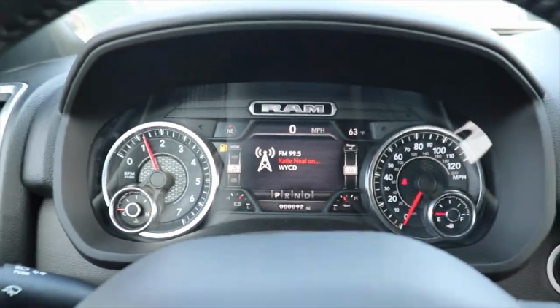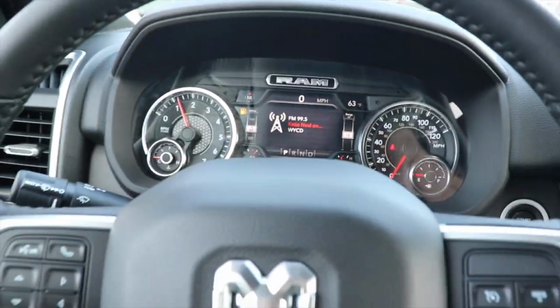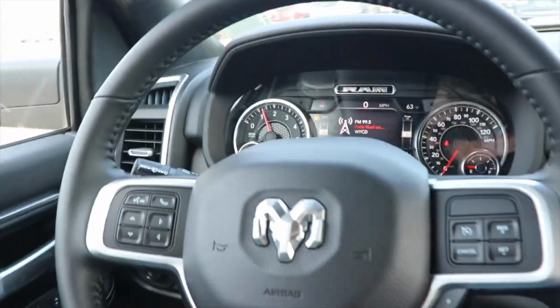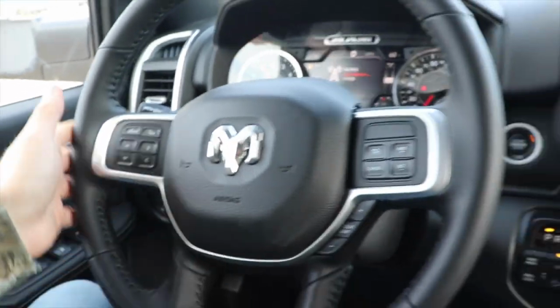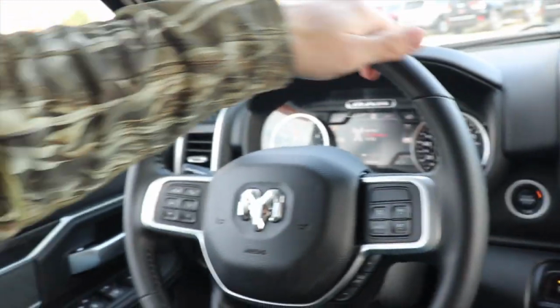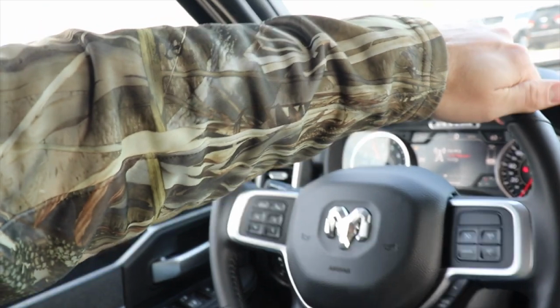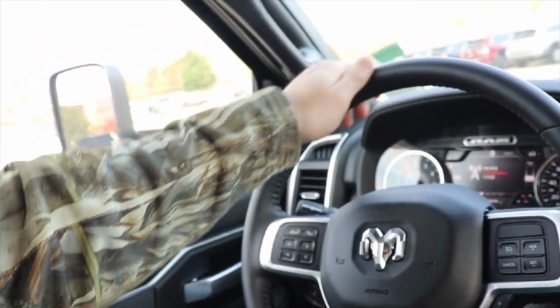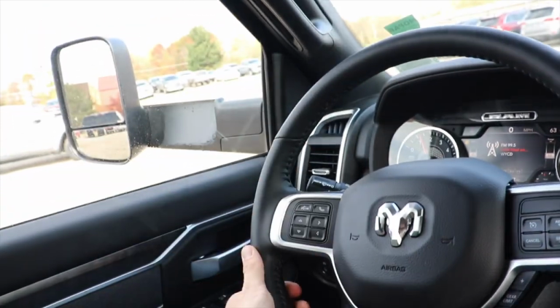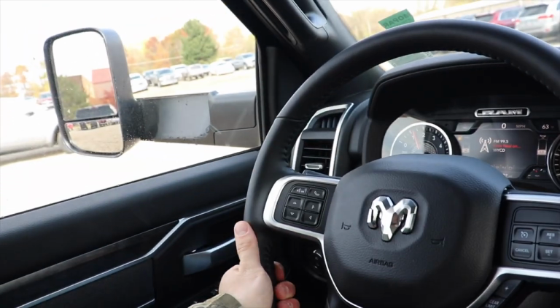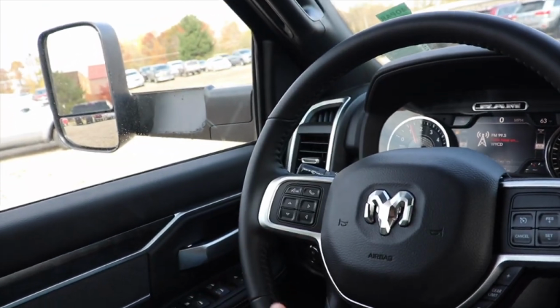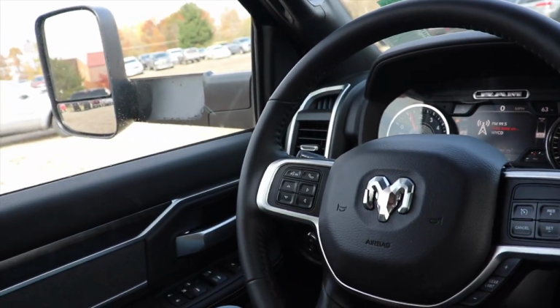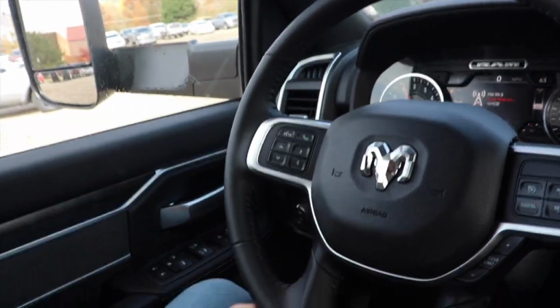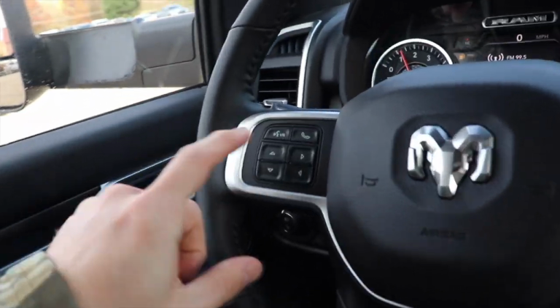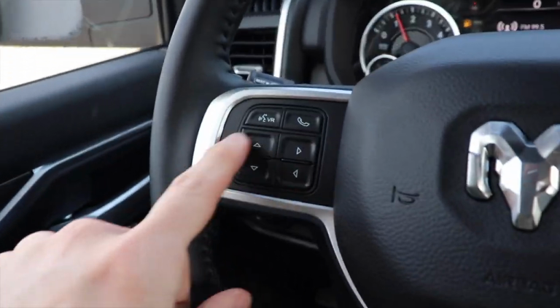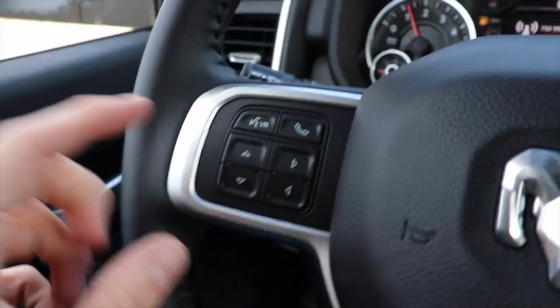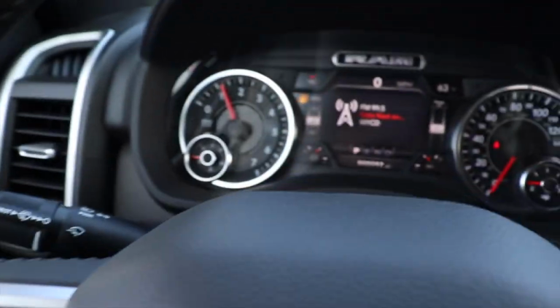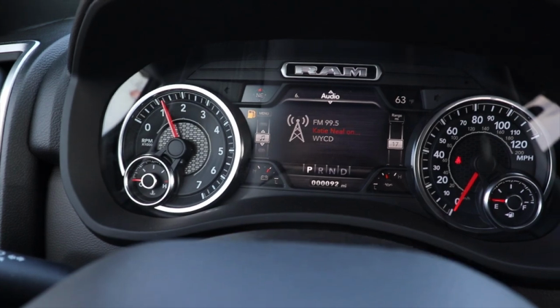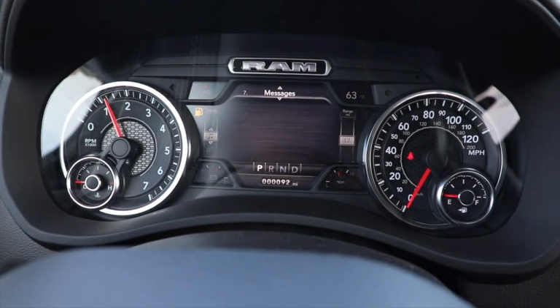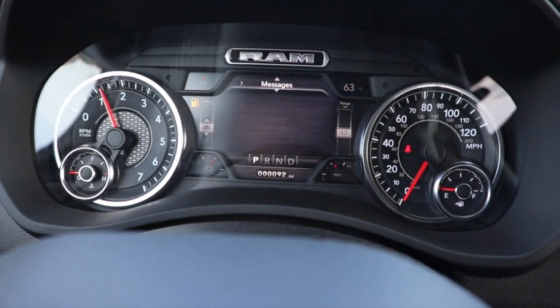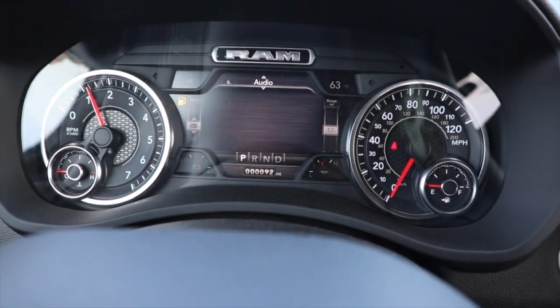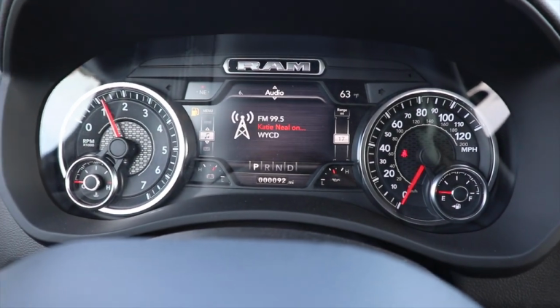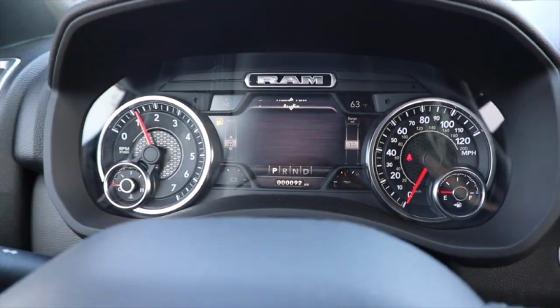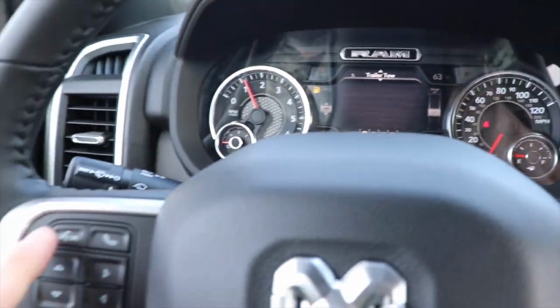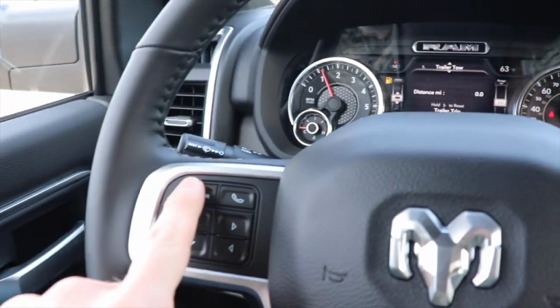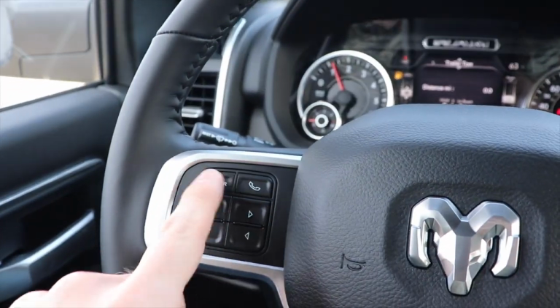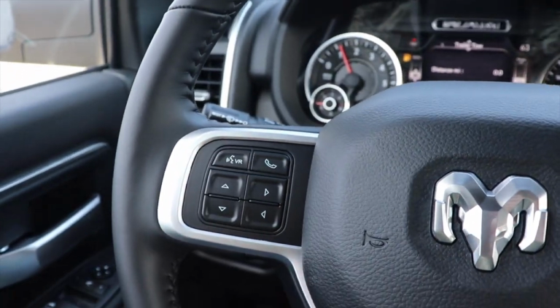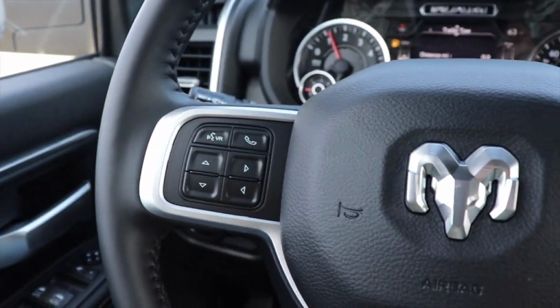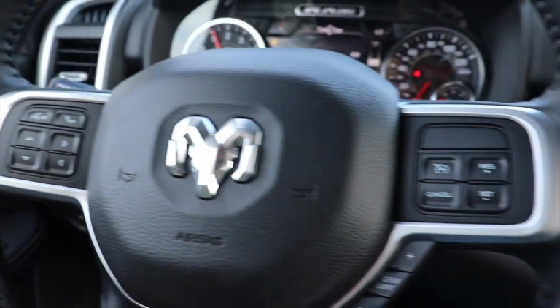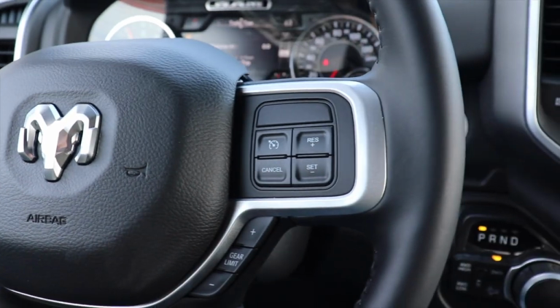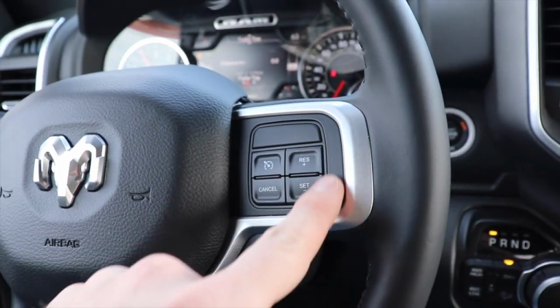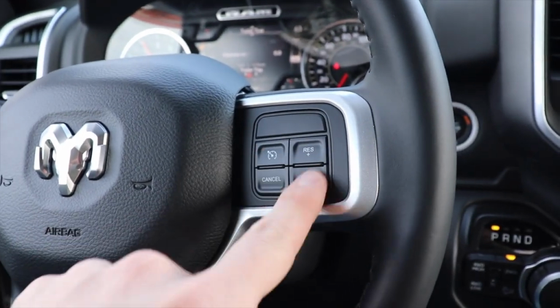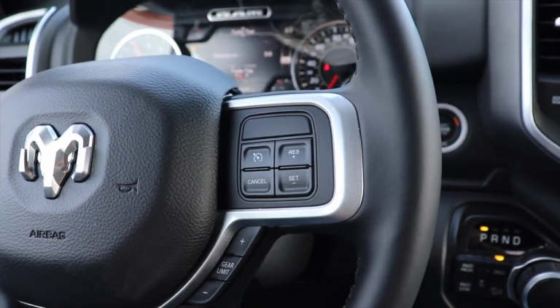Coming back to the leather wrapped steering wheel — it is heated, which is very nice. Right here we have the control pad for the center LCD display, as well as your hands free call buttons. On this side we have your cruise control buttons.